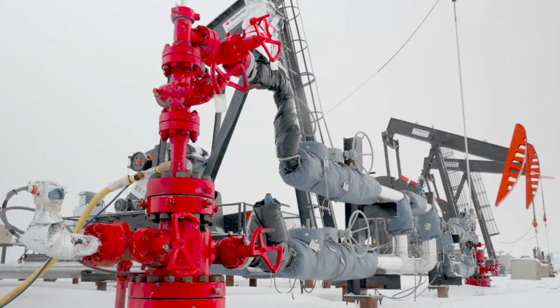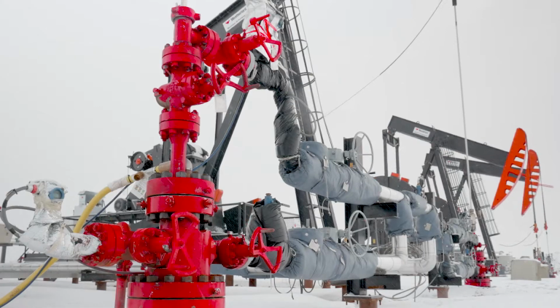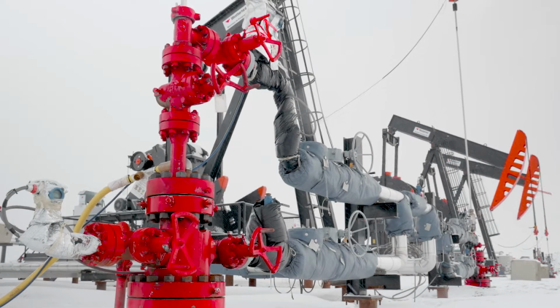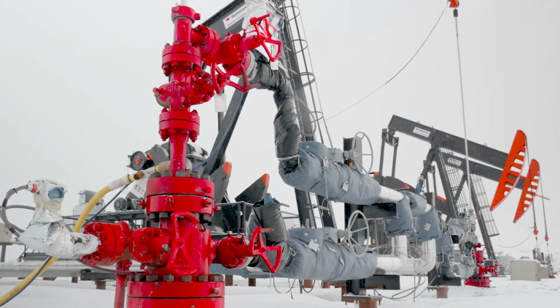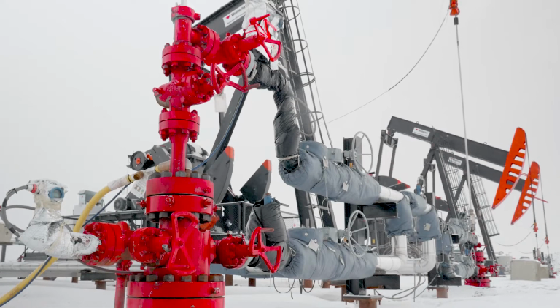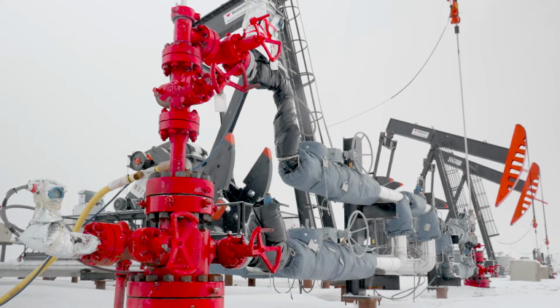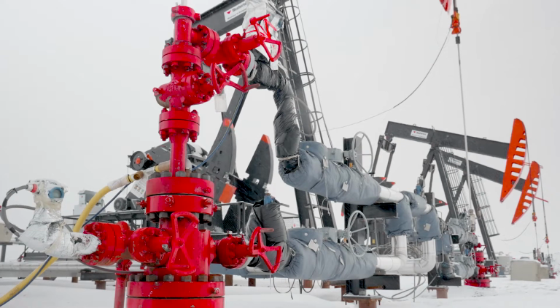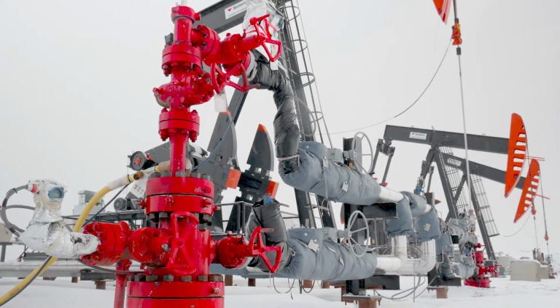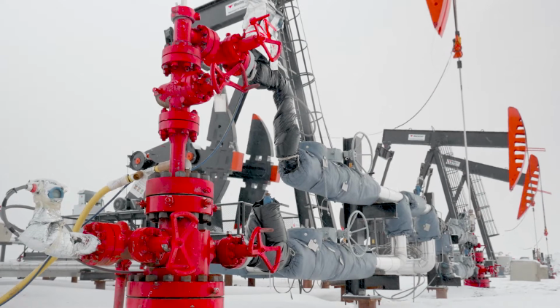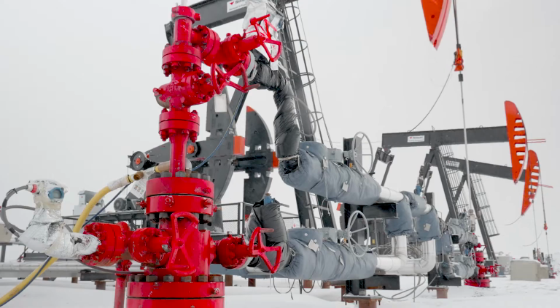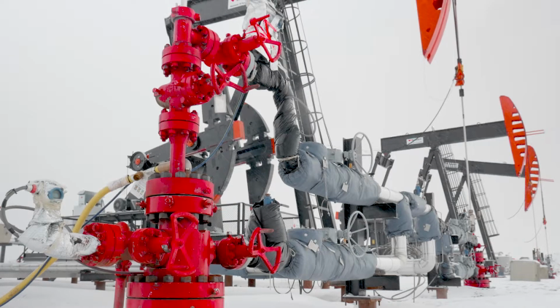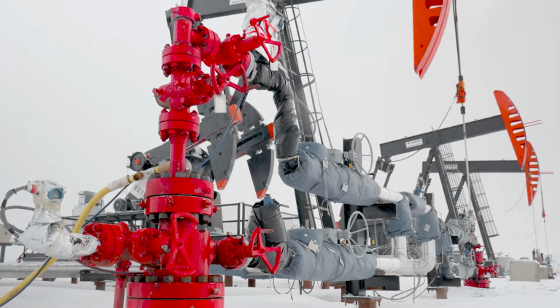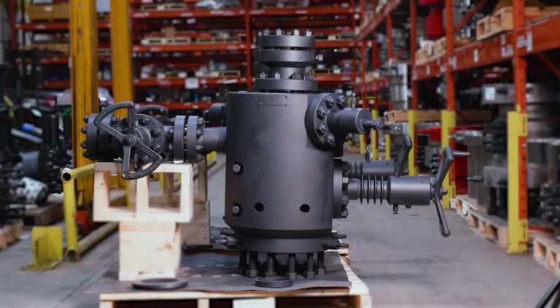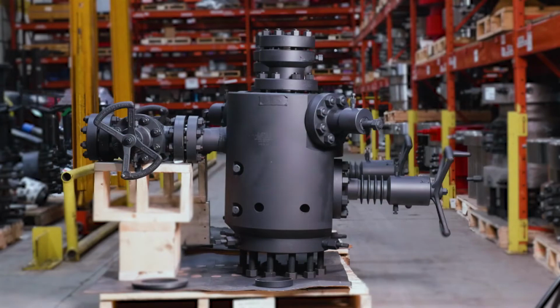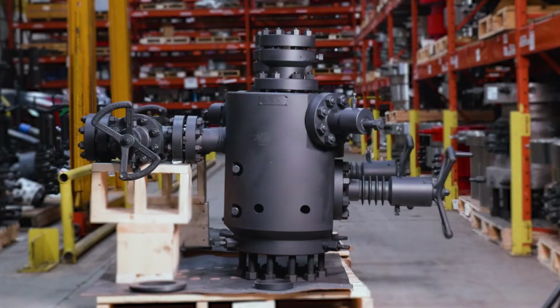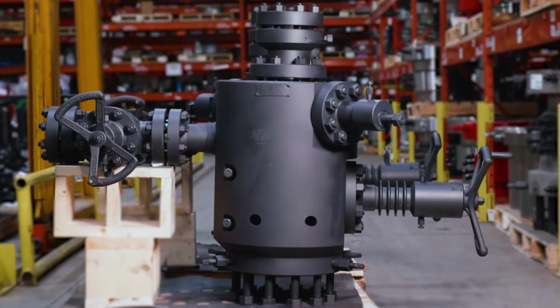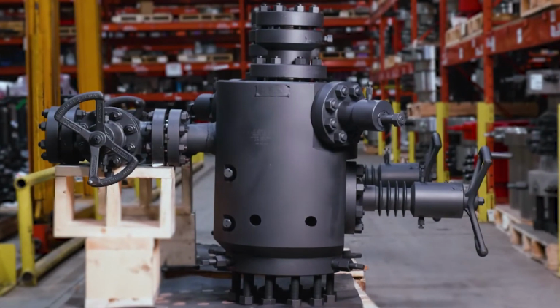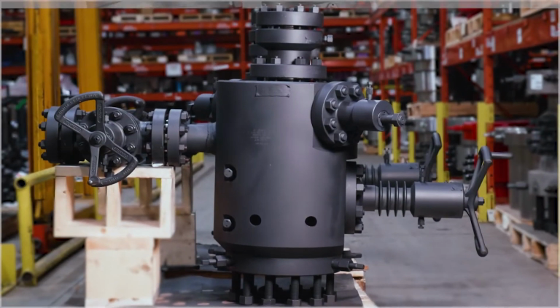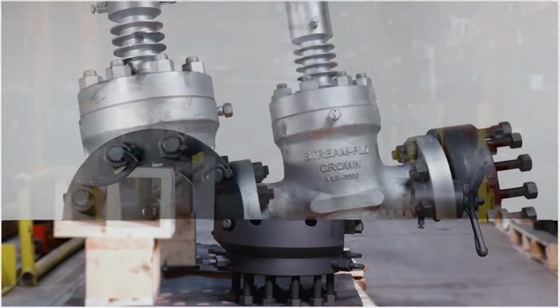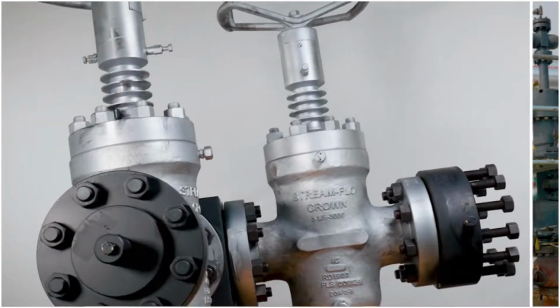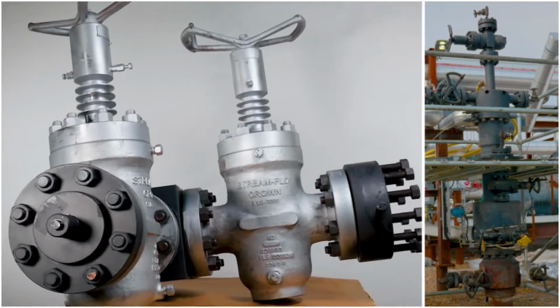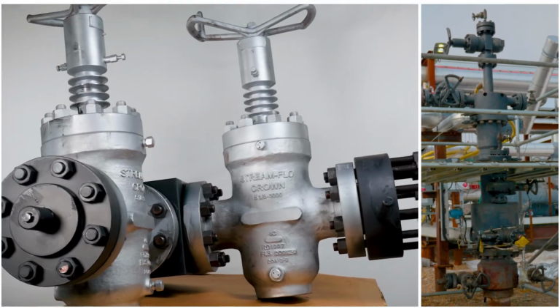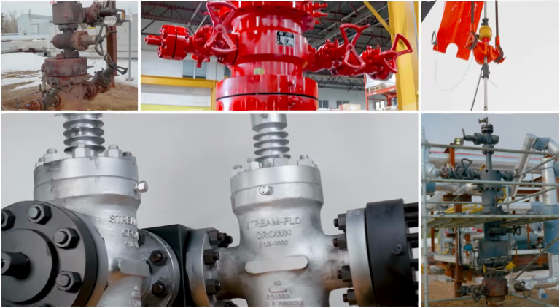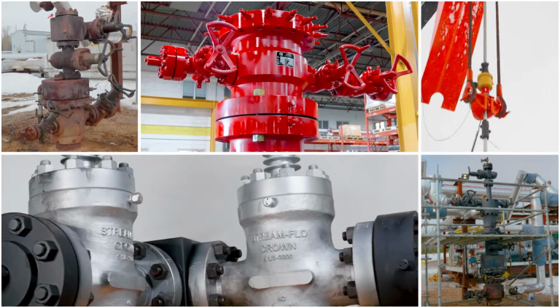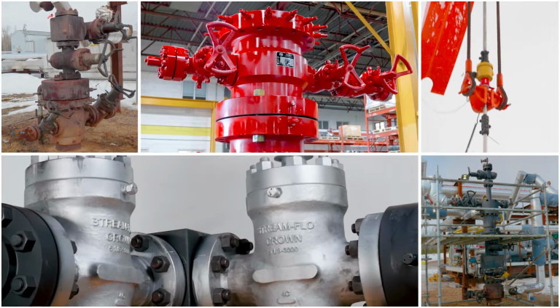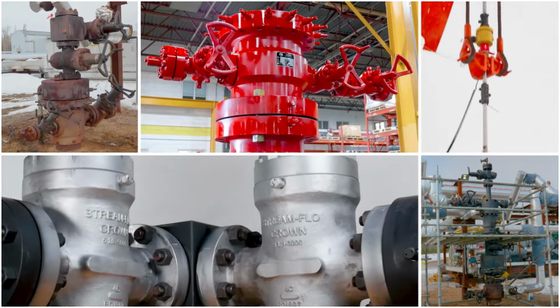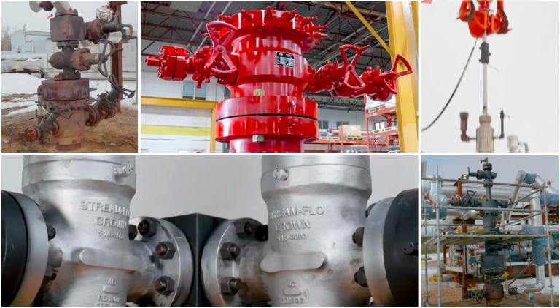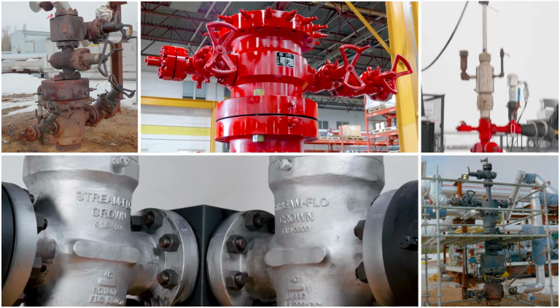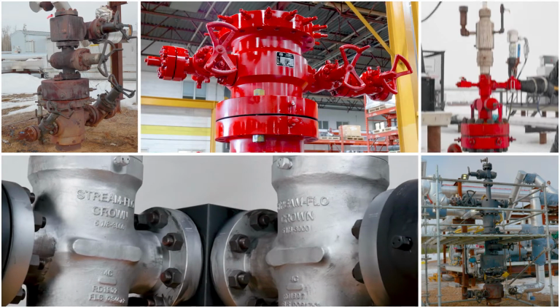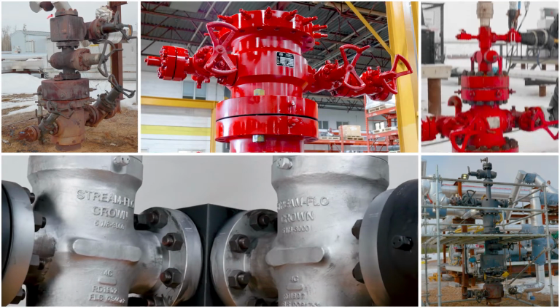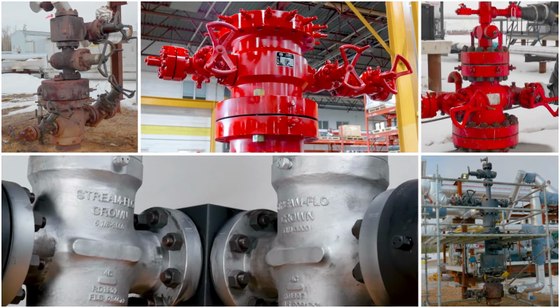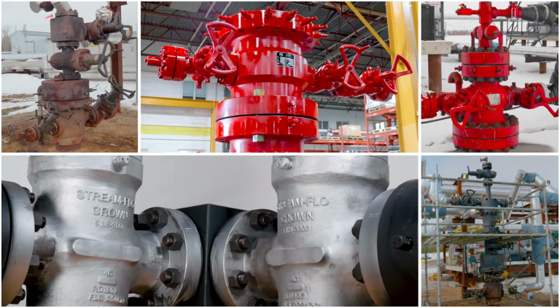Whether you are working on artificial lift systems that incorporate our field-proven composite pumping trees, or specific applications such as thermal, geothermal, hydrogen, lithium, or gas storage systems,